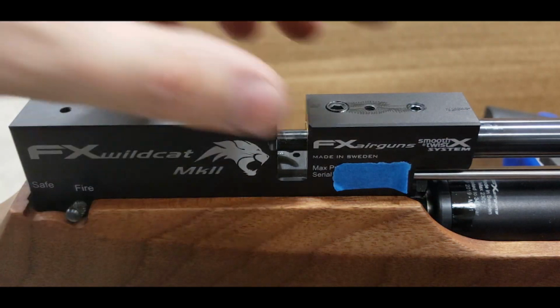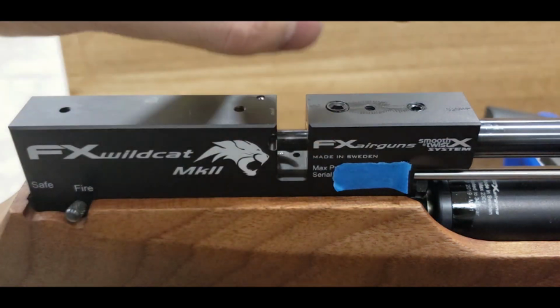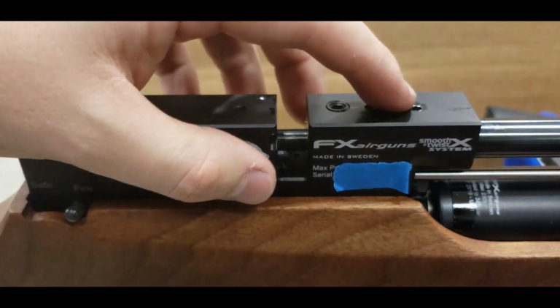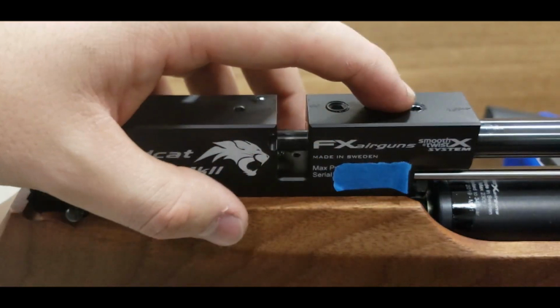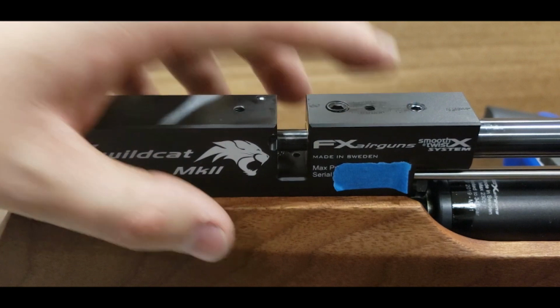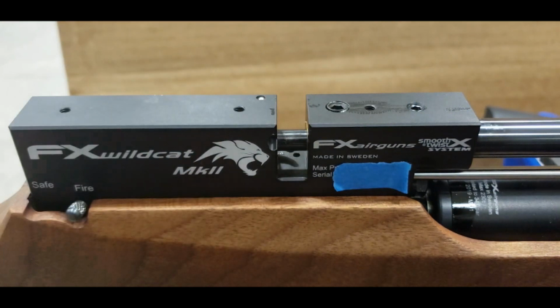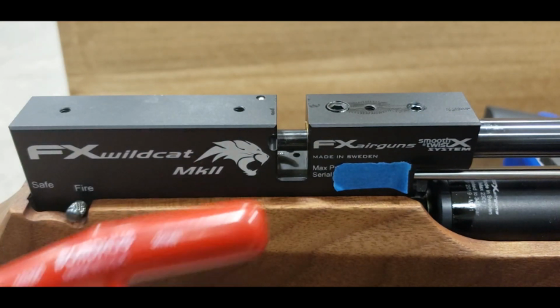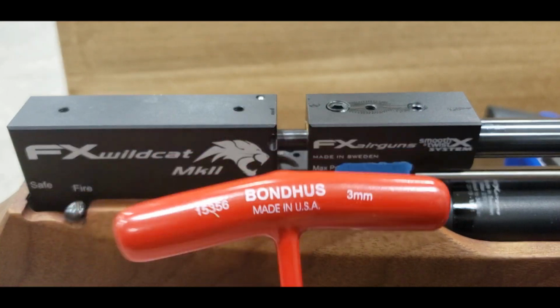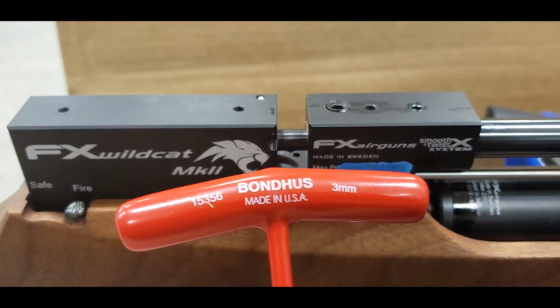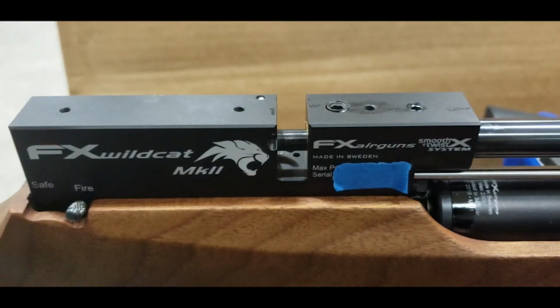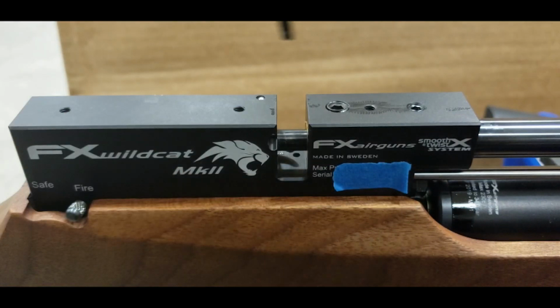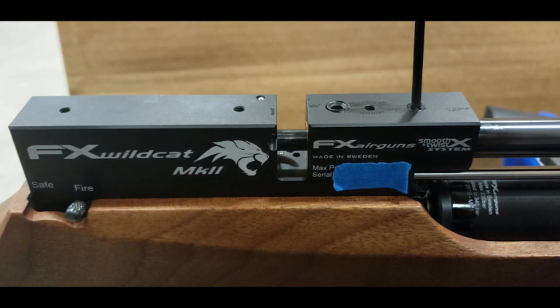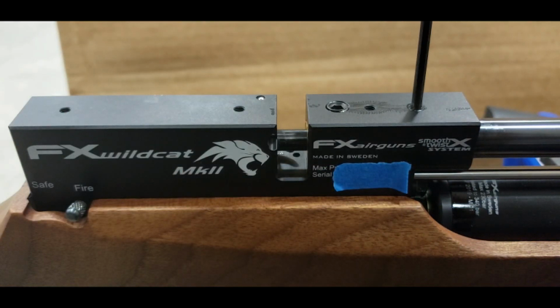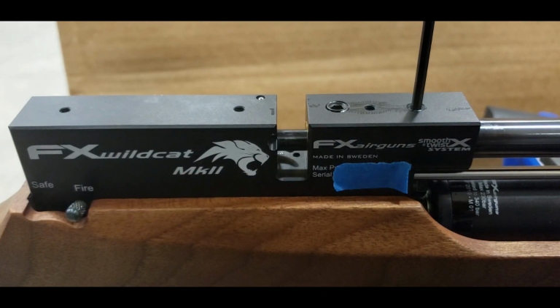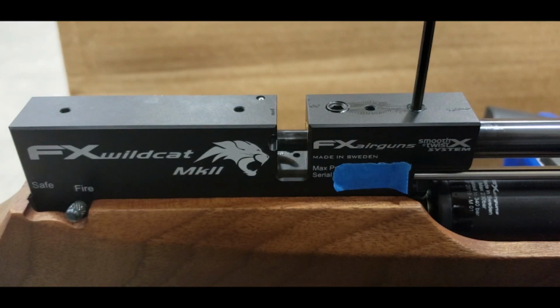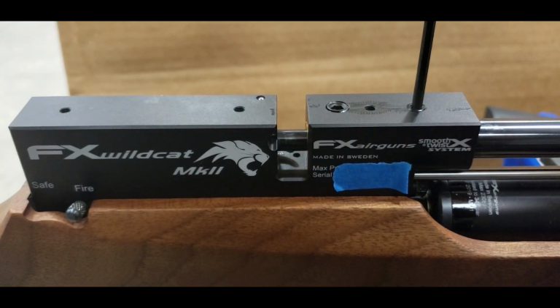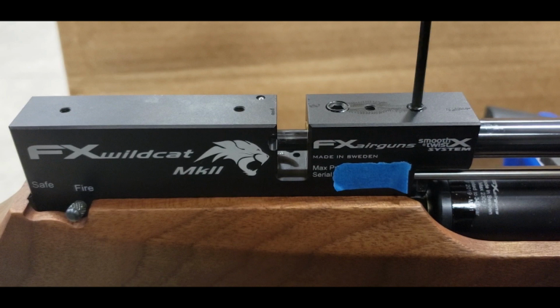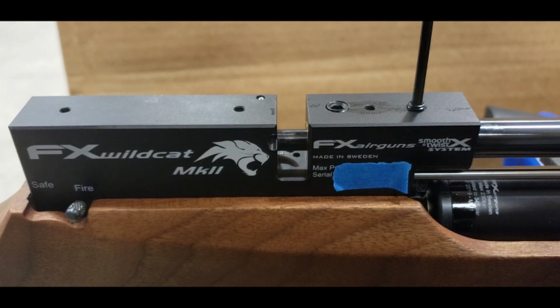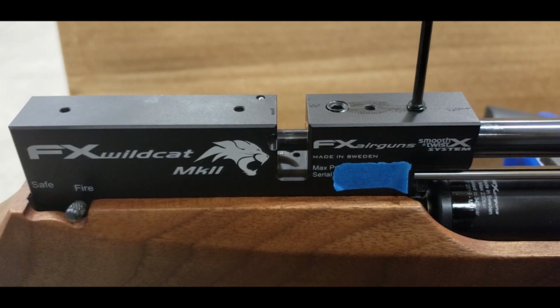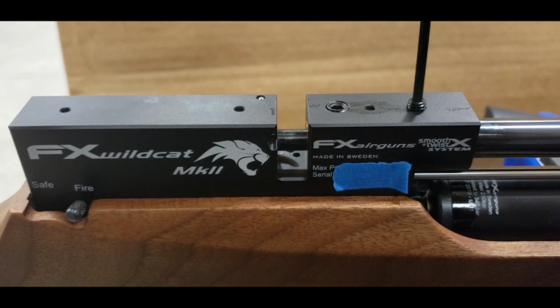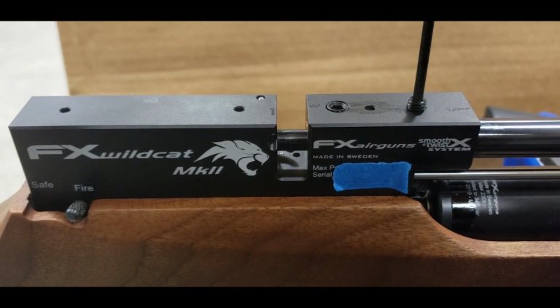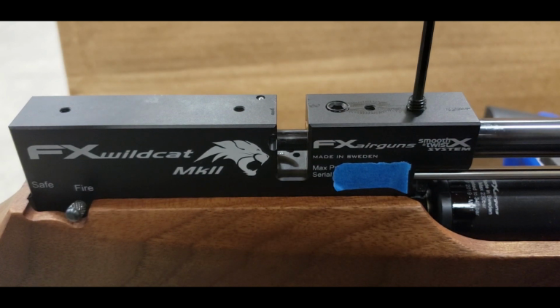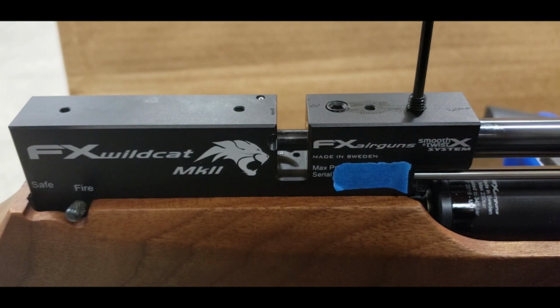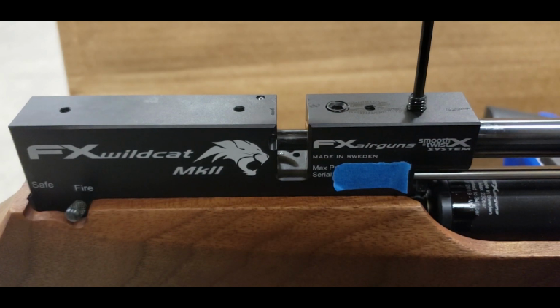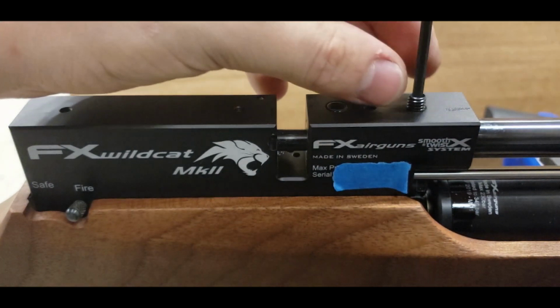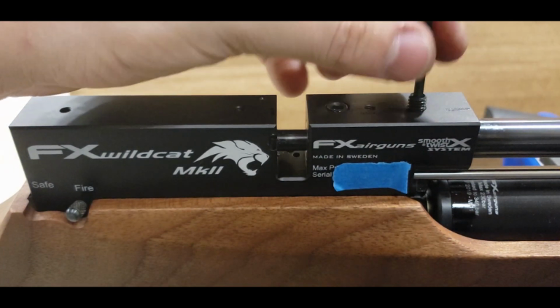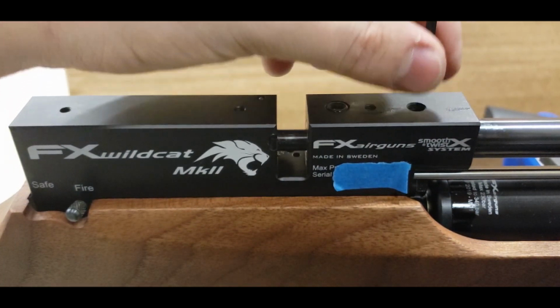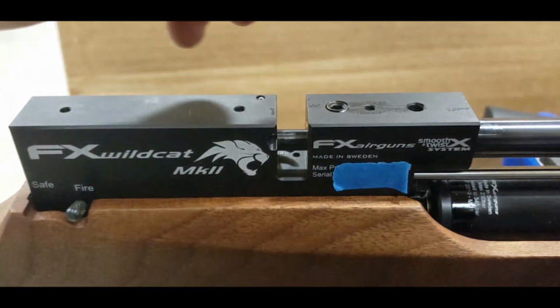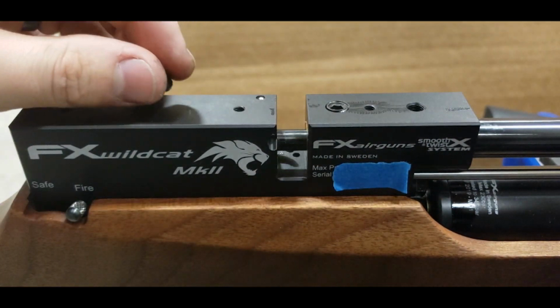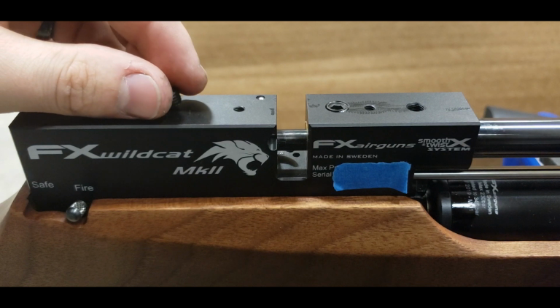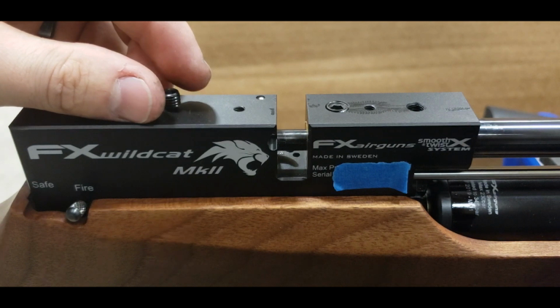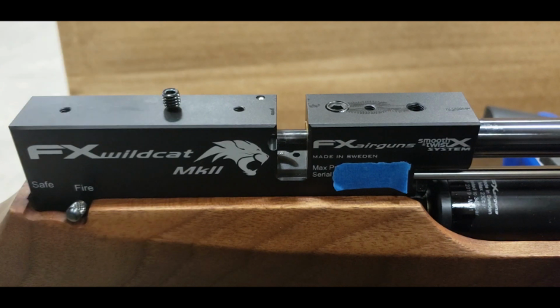Here we have the set screw for the barrel — it is a 3mm. Go ahead and snap that loose. We're going to fully remove this, because like the Royale, we'll have to use it to line up the barrel later.